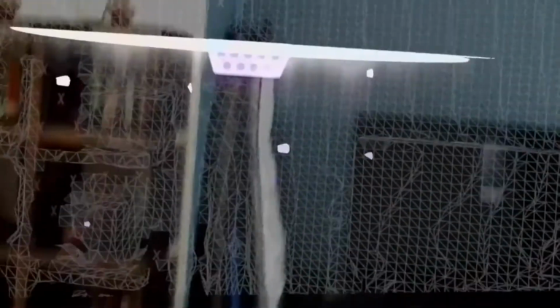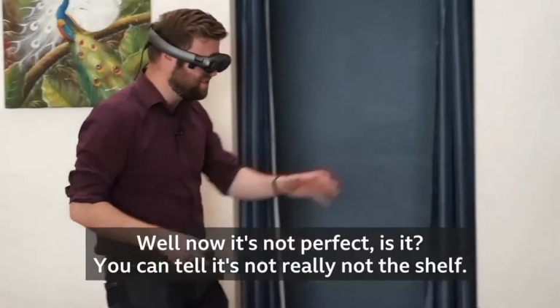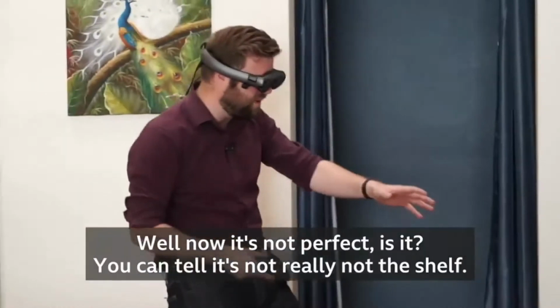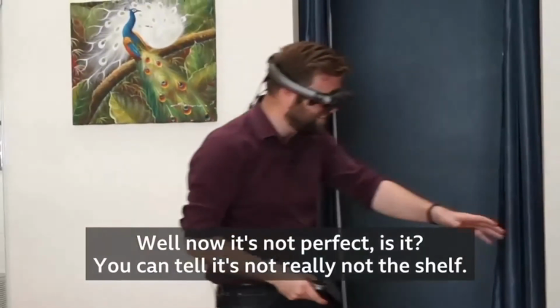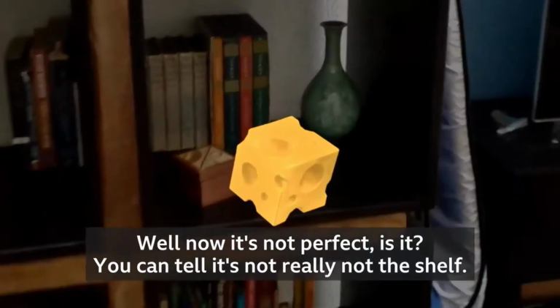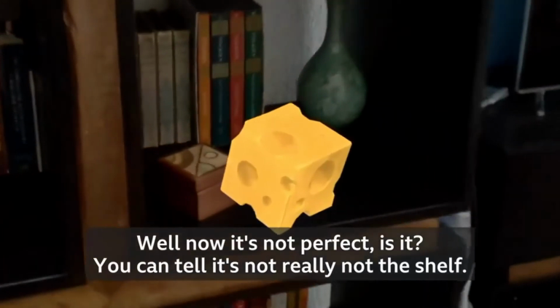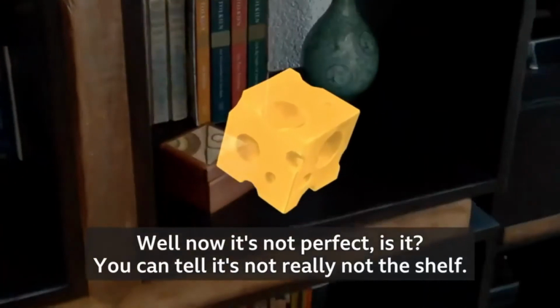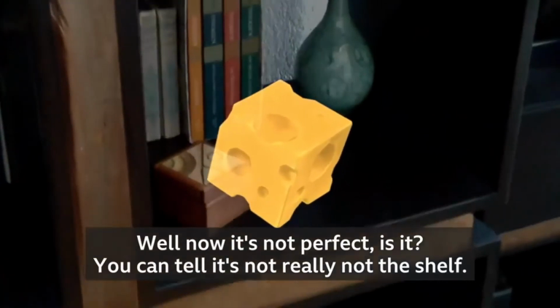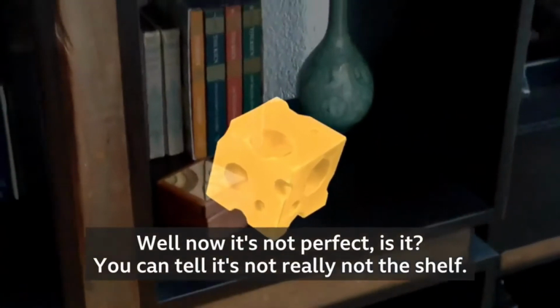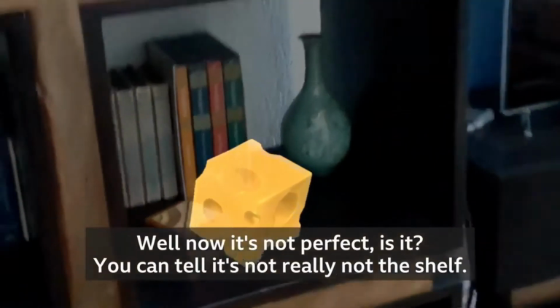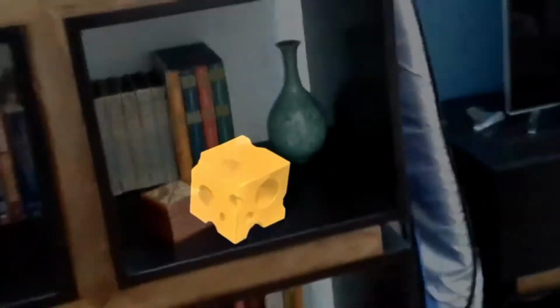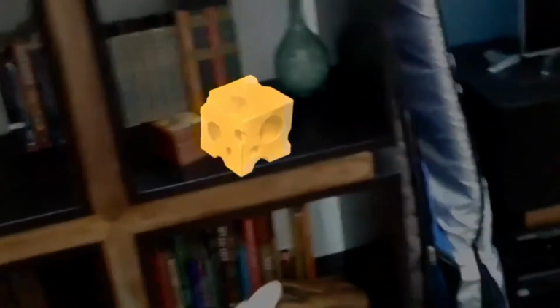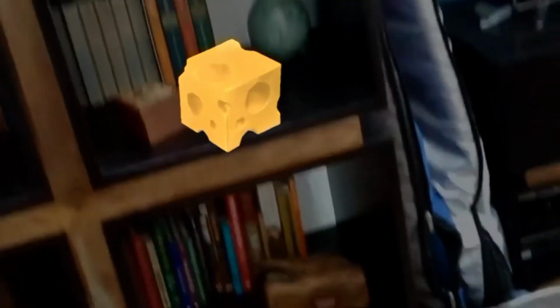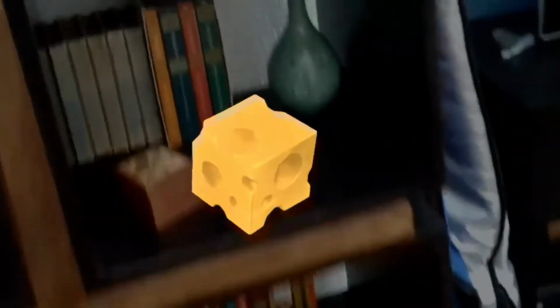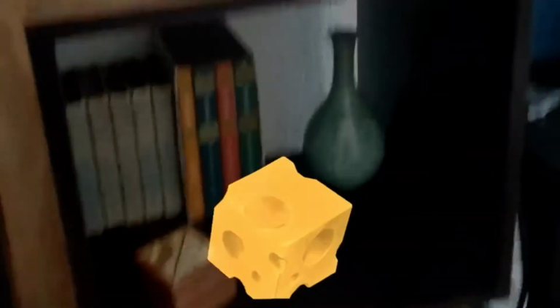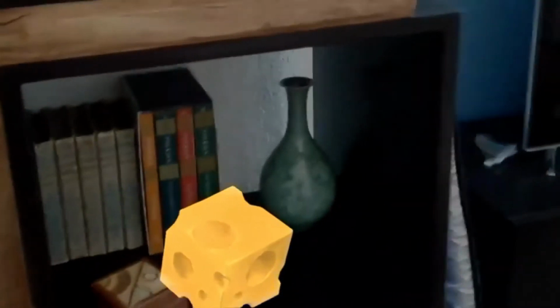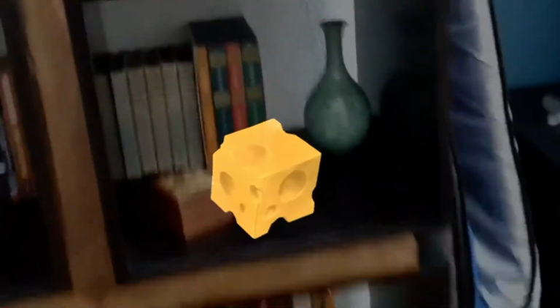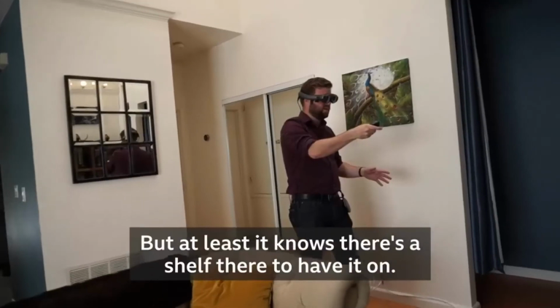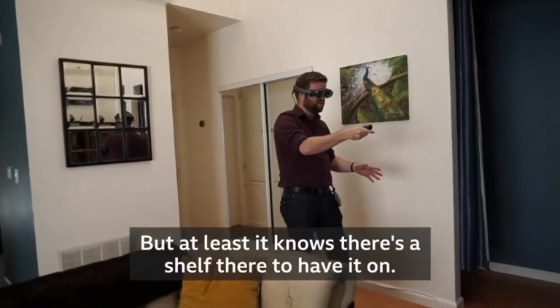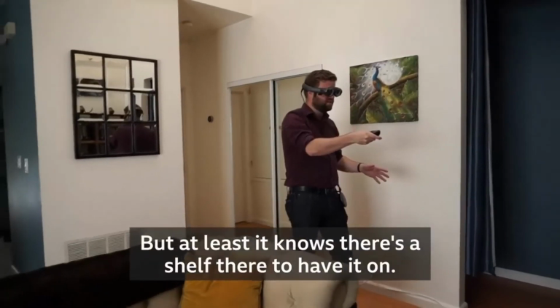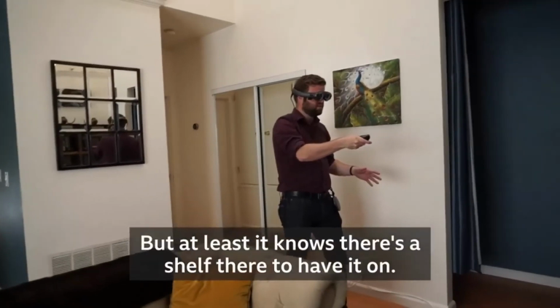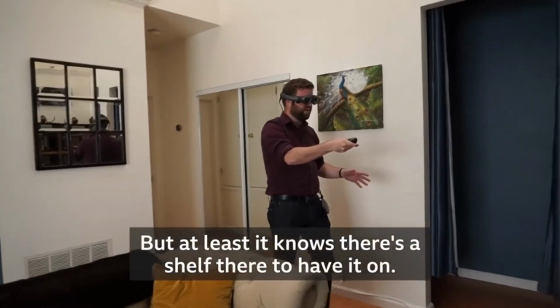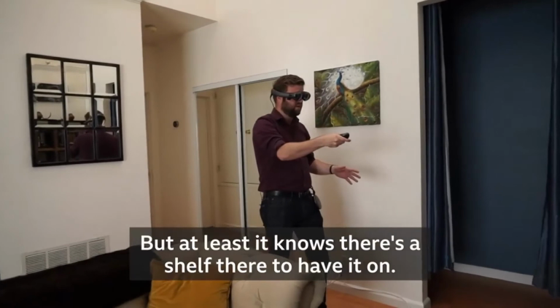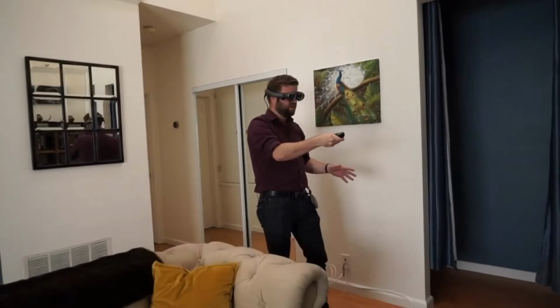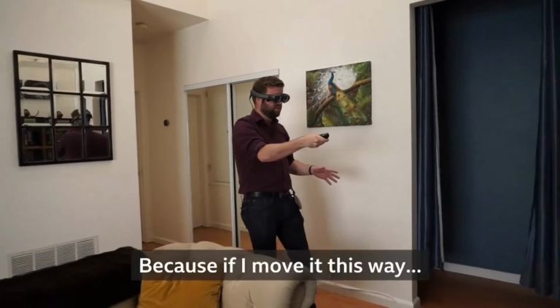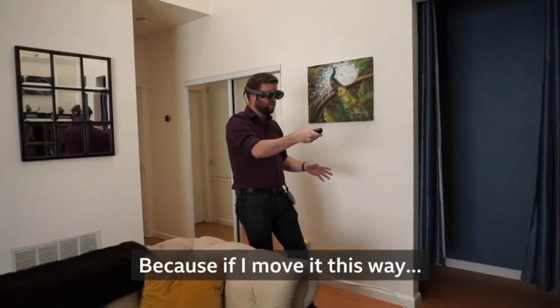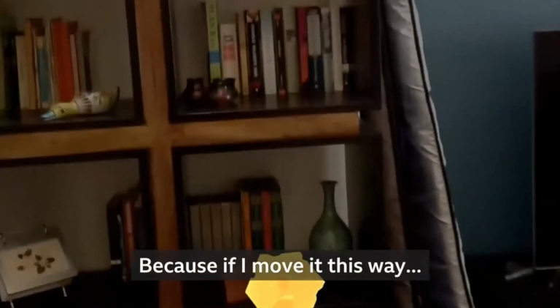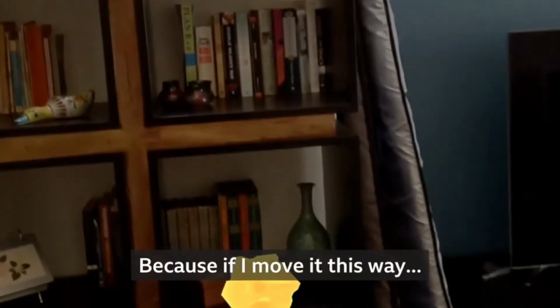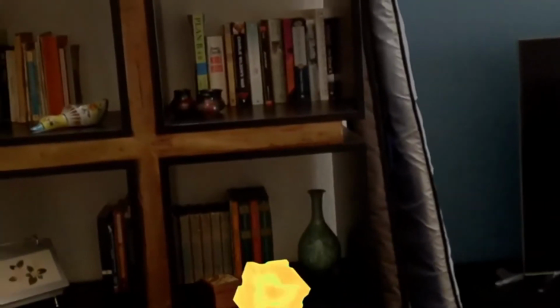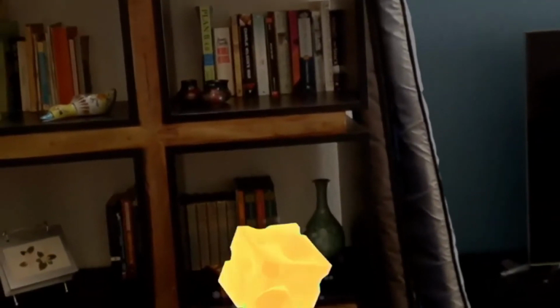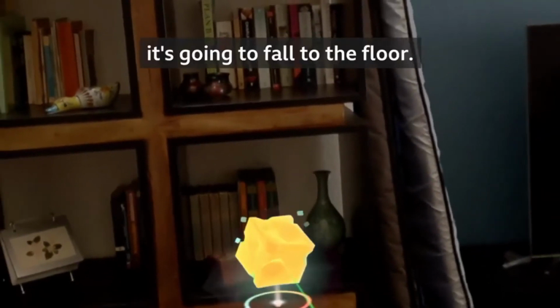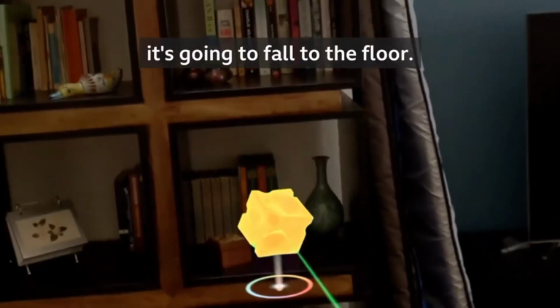Well, now it's not perfect, is it? You can tell it's not really on the shelf, but at least it knows there's a shelf there to have it on. Because if I move it this way, it's going to fall to the floor.